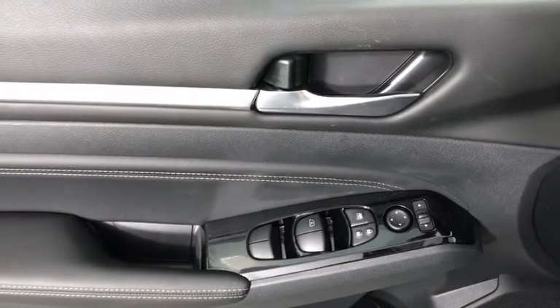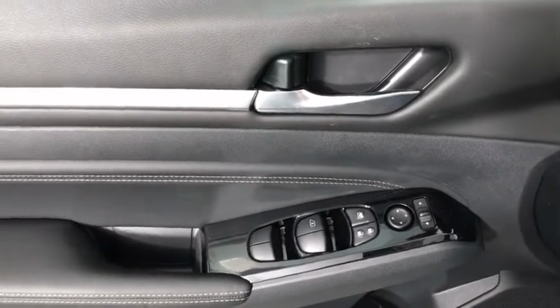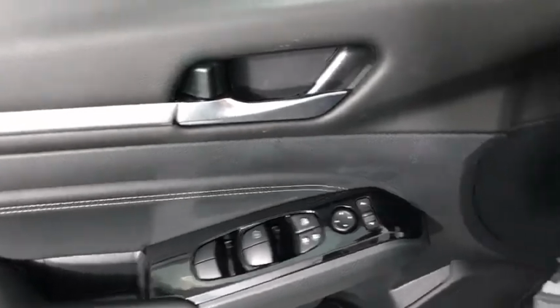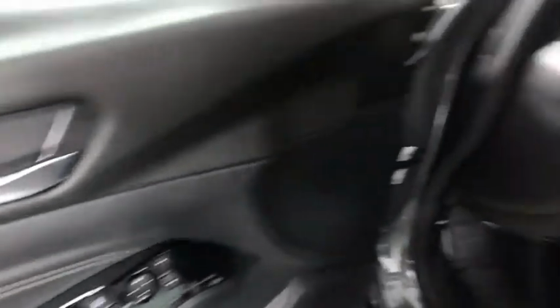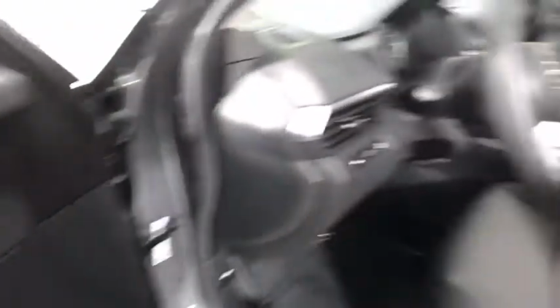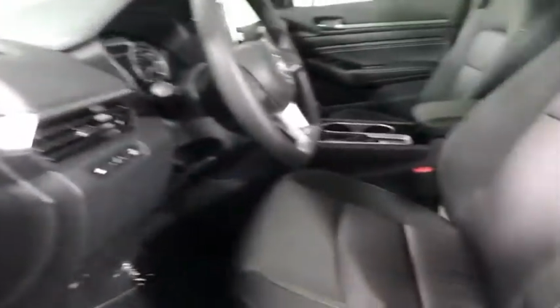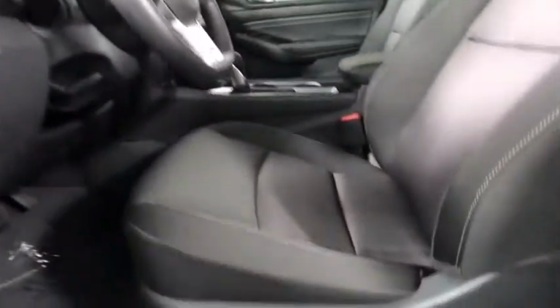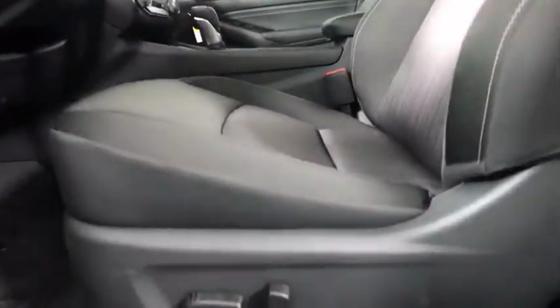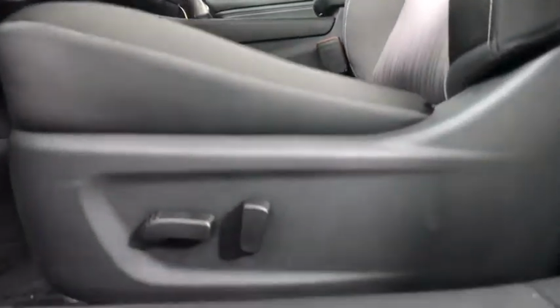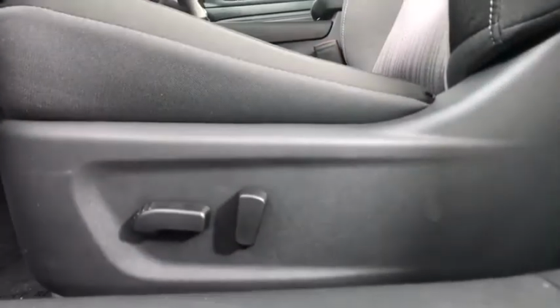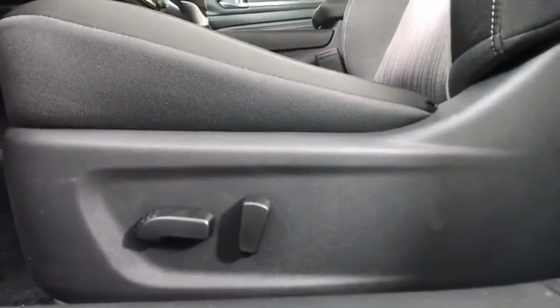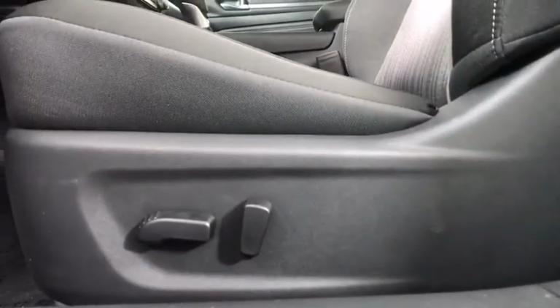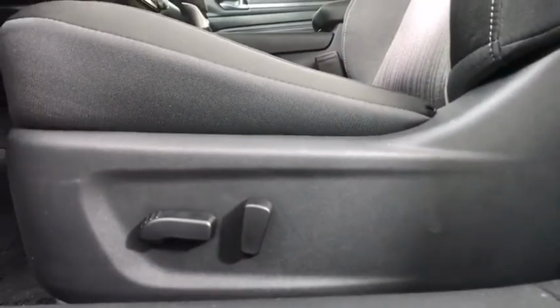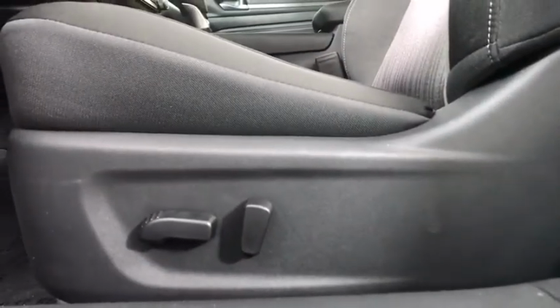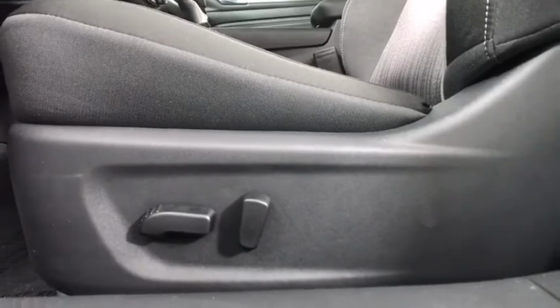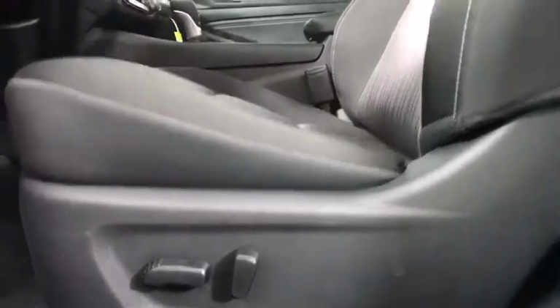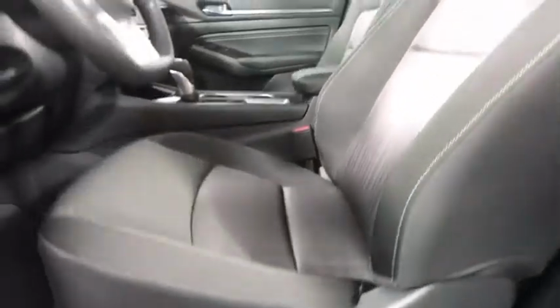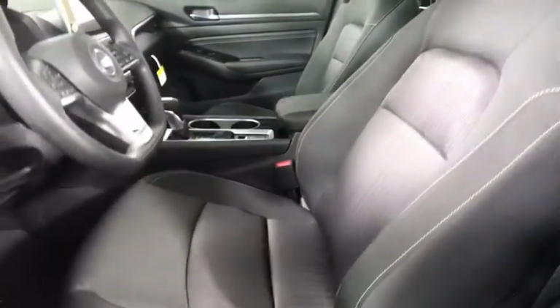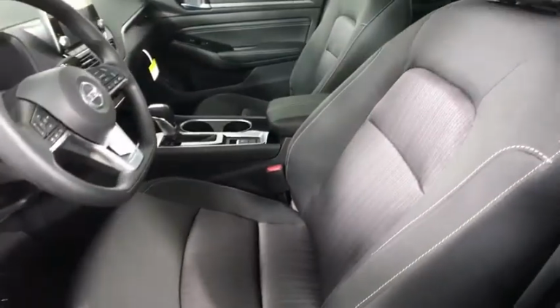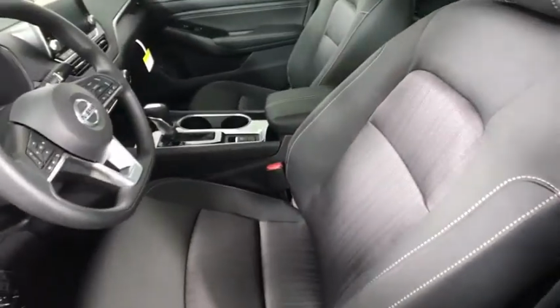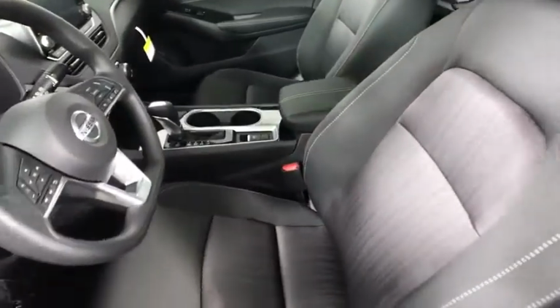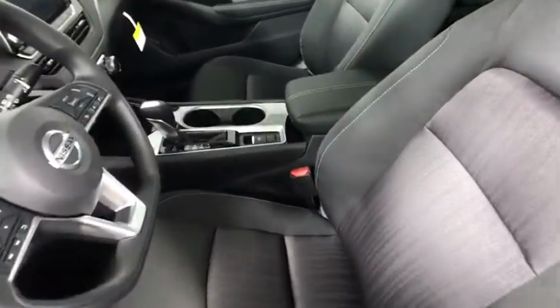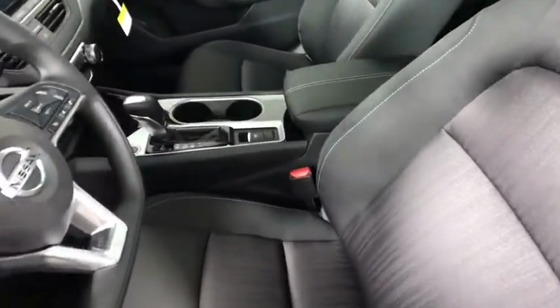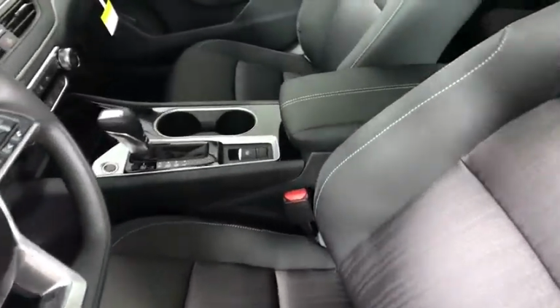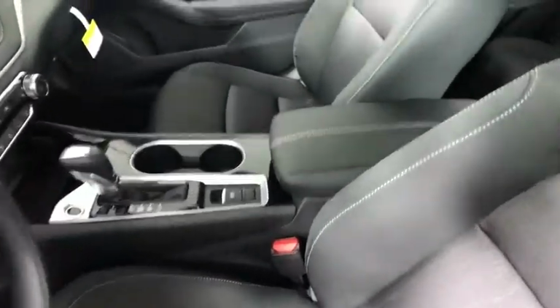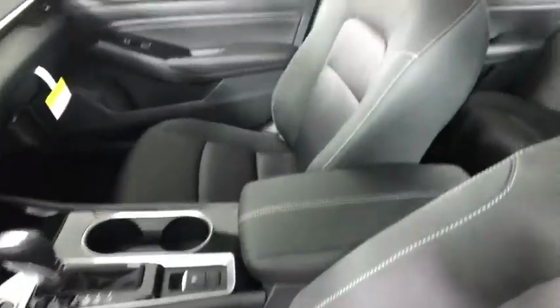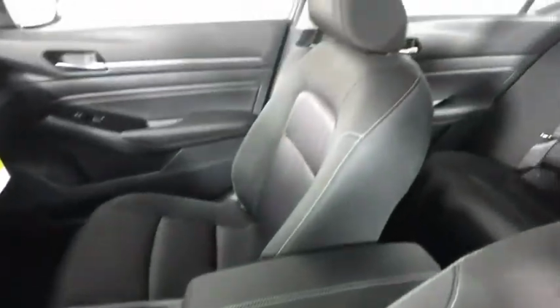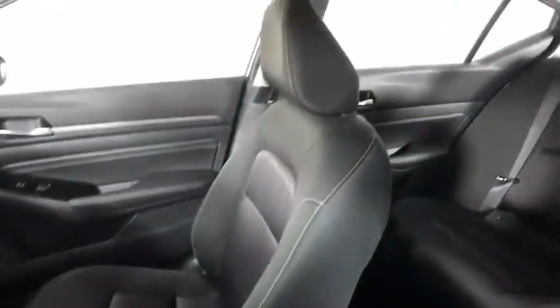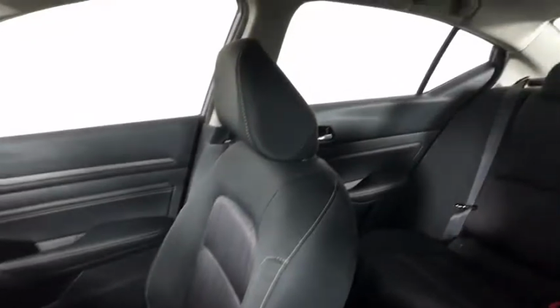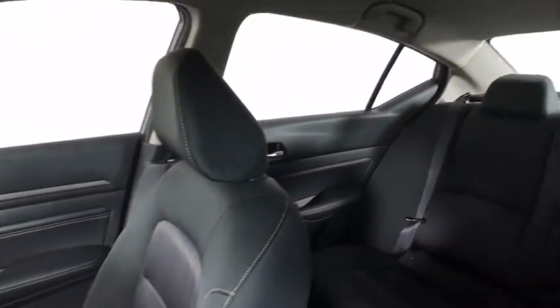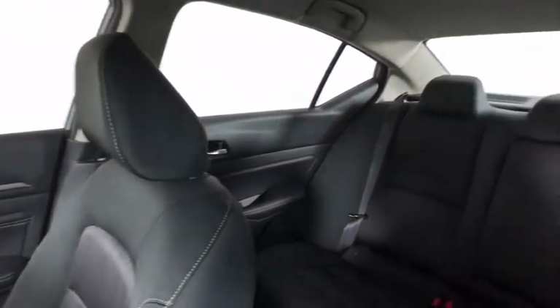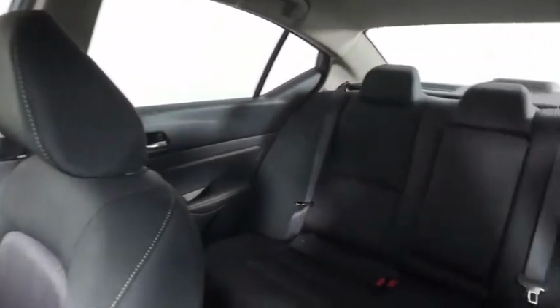Here are some of this vehicle's great options: backup camera, keyless entry, steering wheel audio controls, traction control, stability control, lane departure warning, and anti-lock braking system.